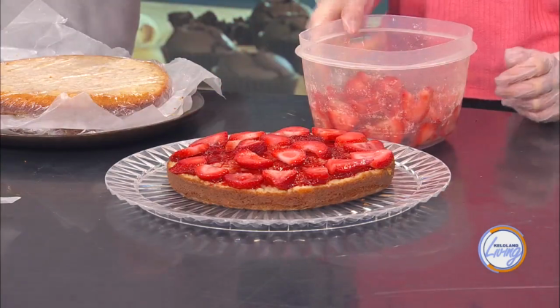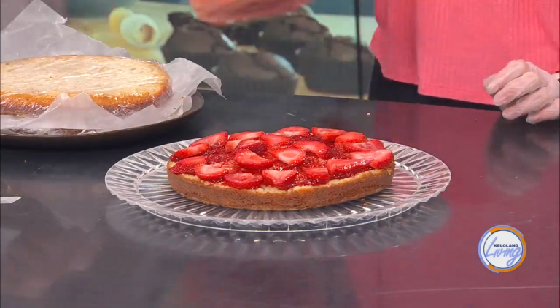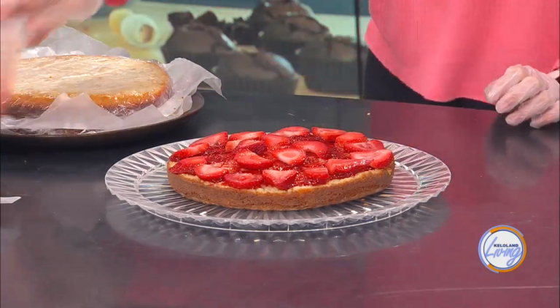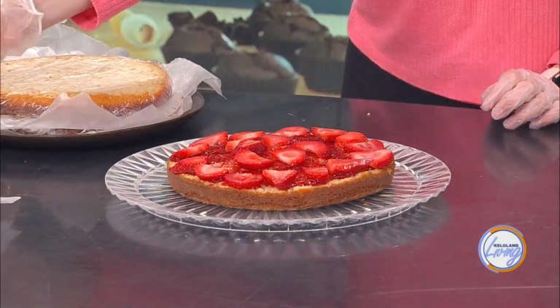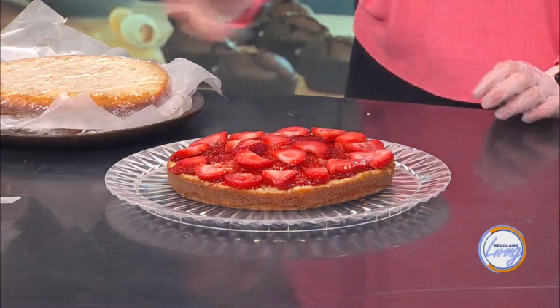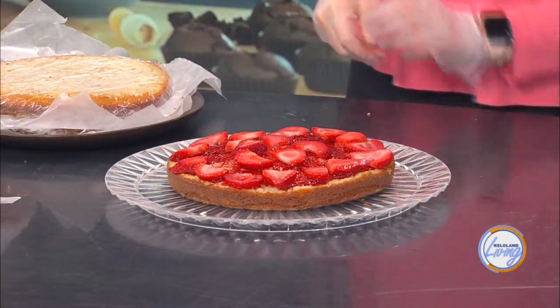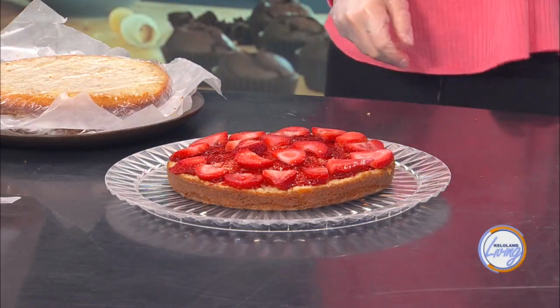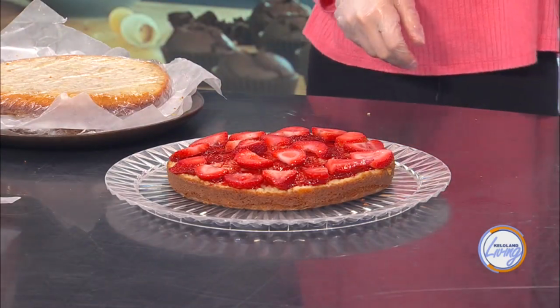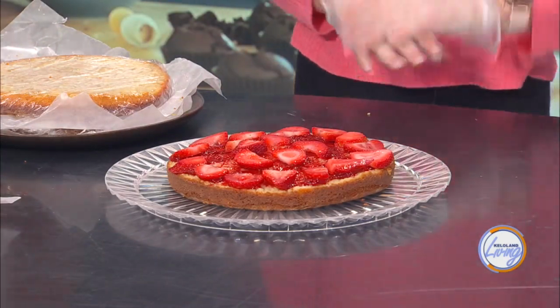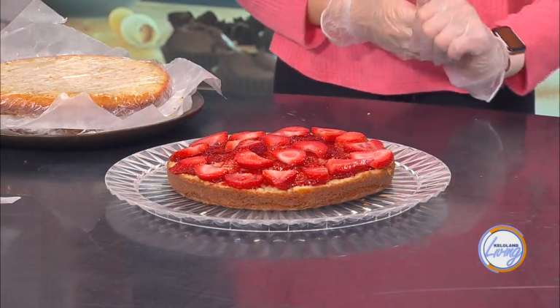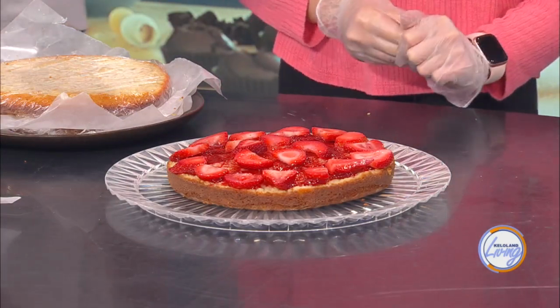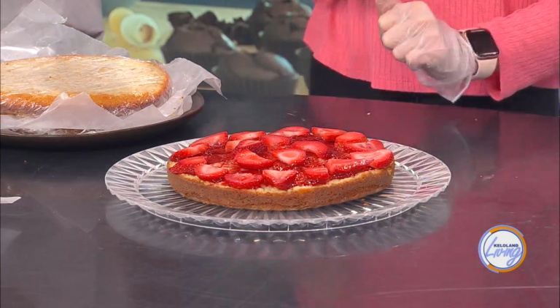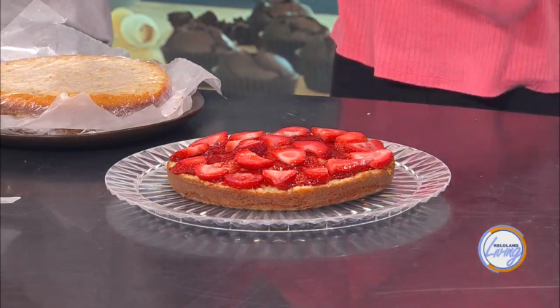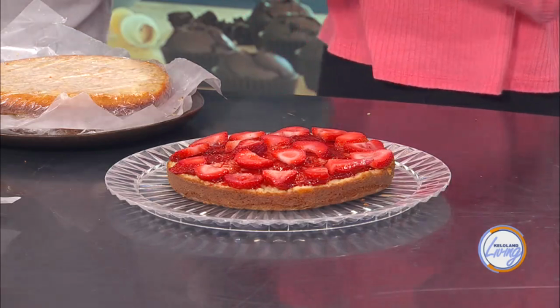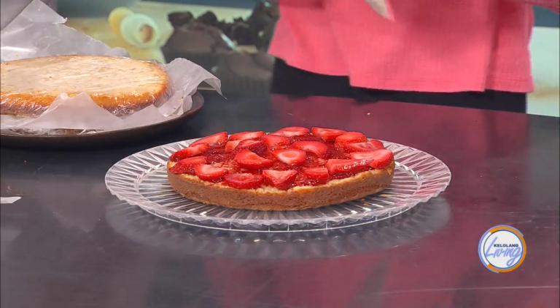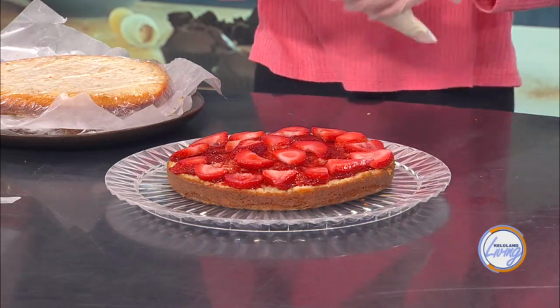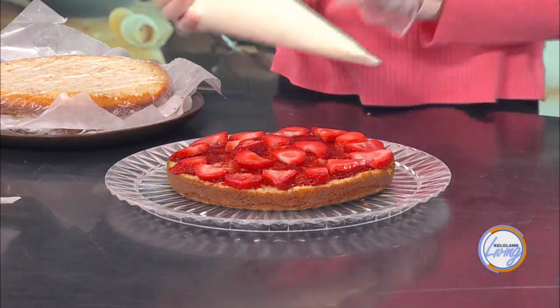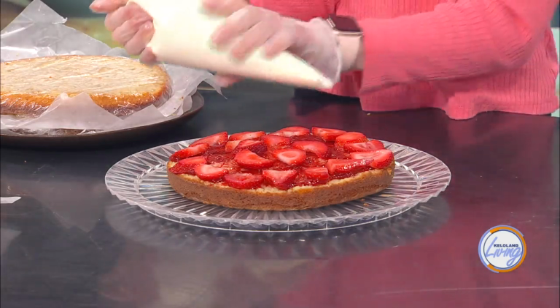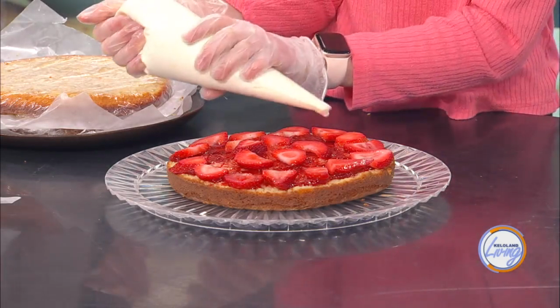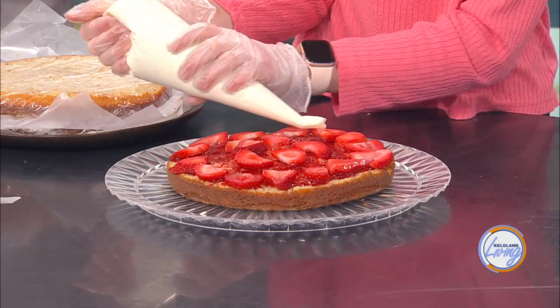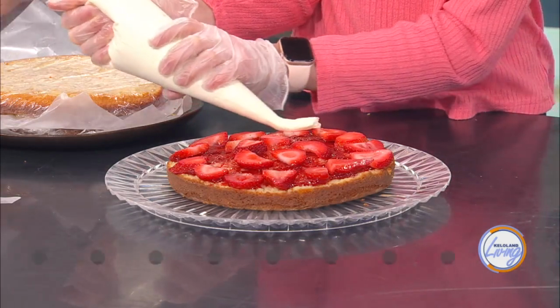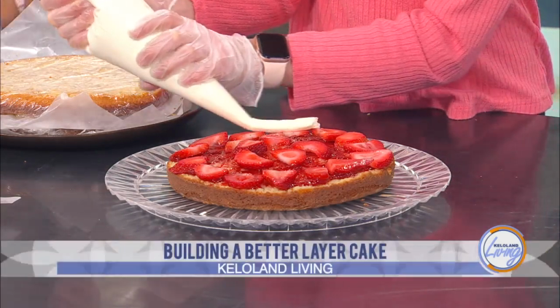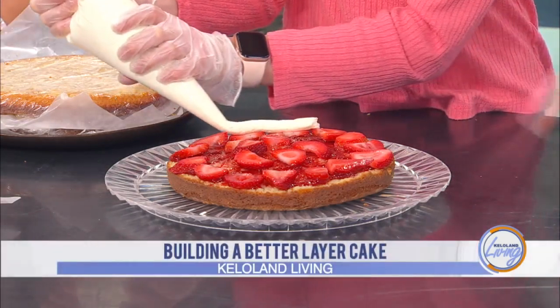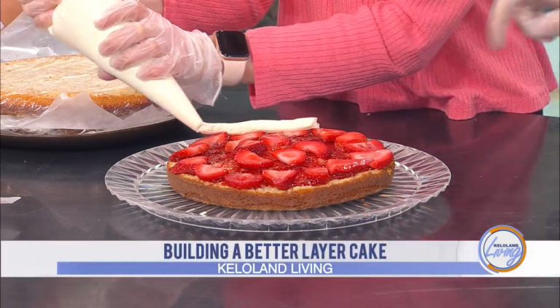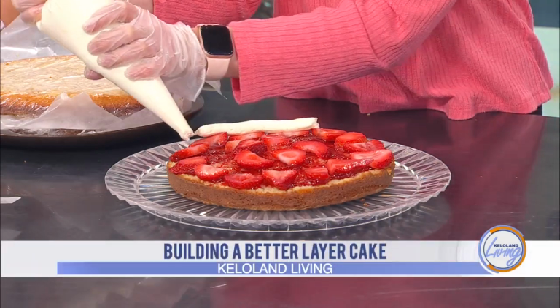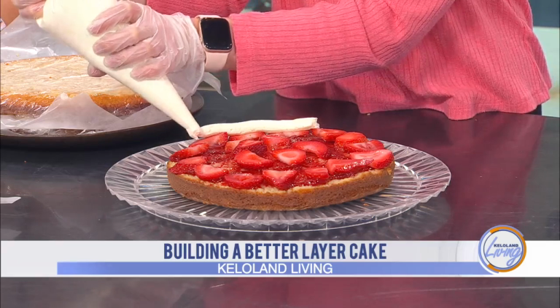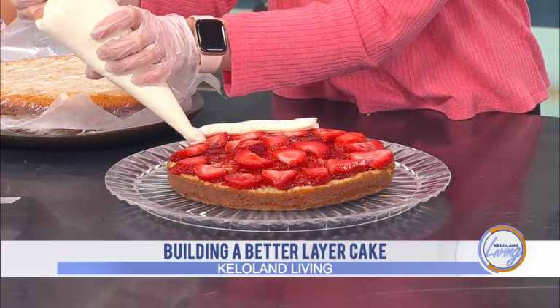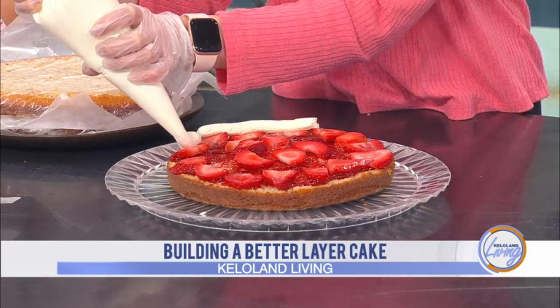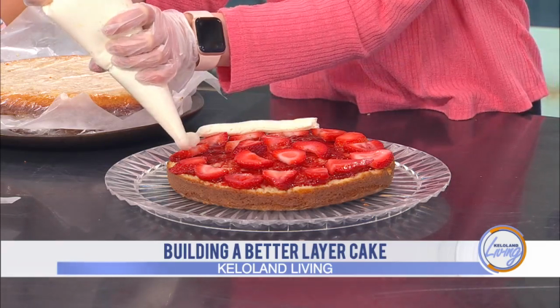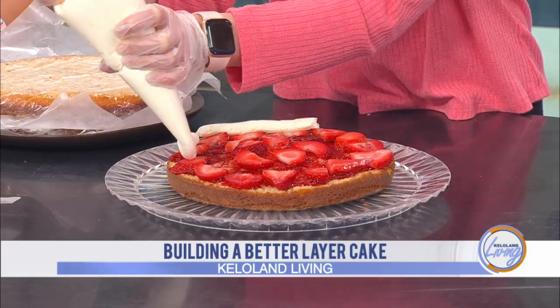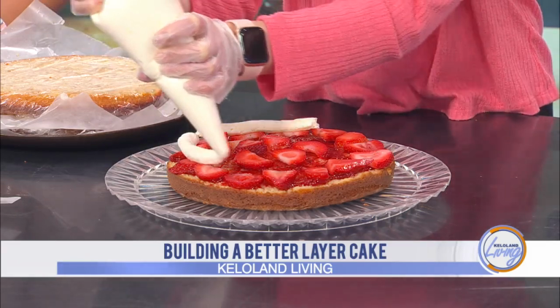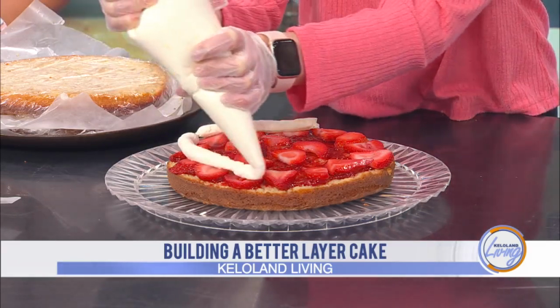All right, then frosting. So while Aurora is doing the frosting — are you doing it around the whole thing or just the edges? The whole thing. Okay, so while you're doing that, let's take a look at something.